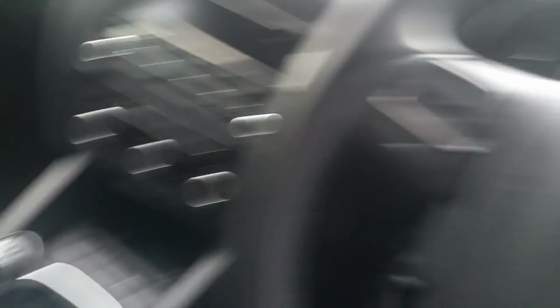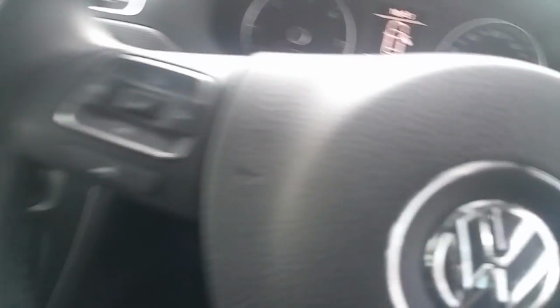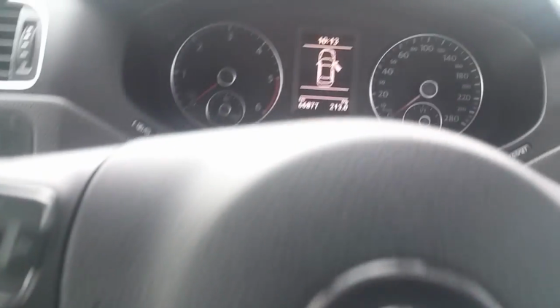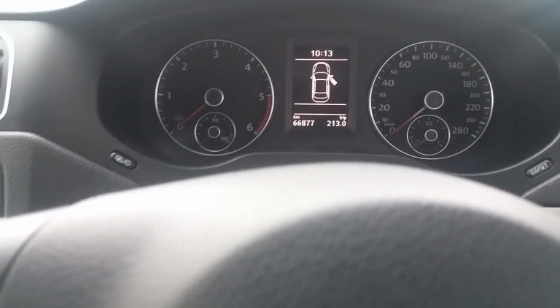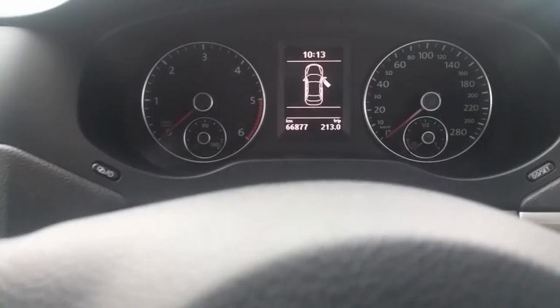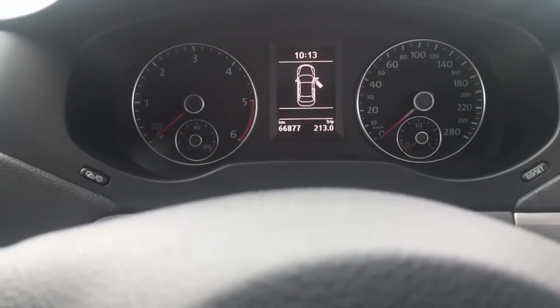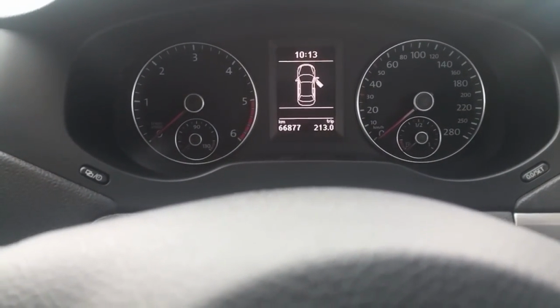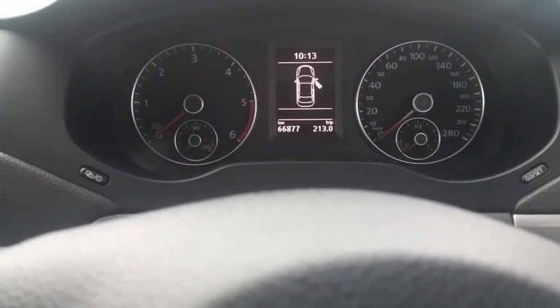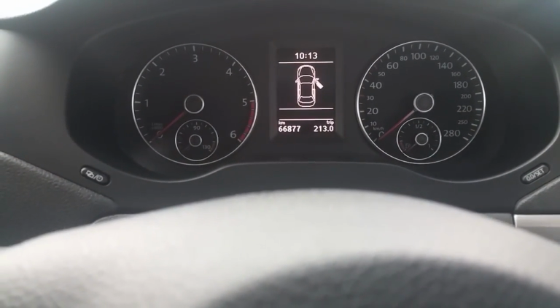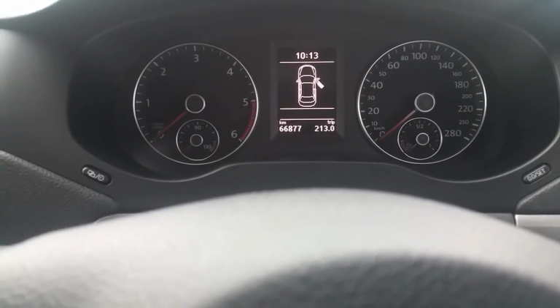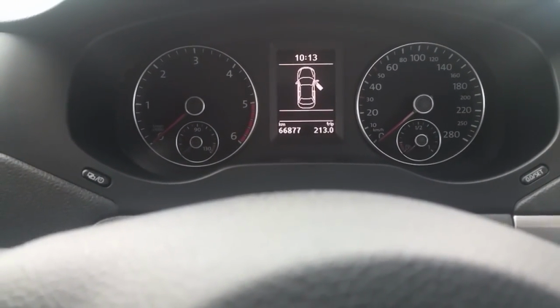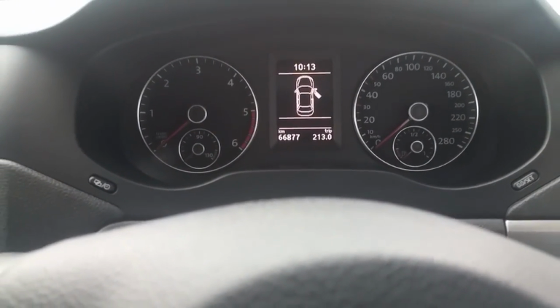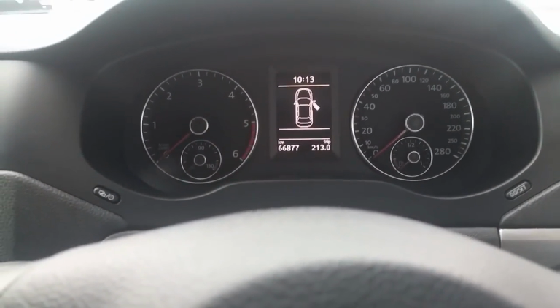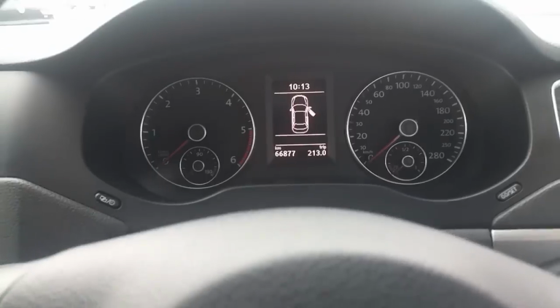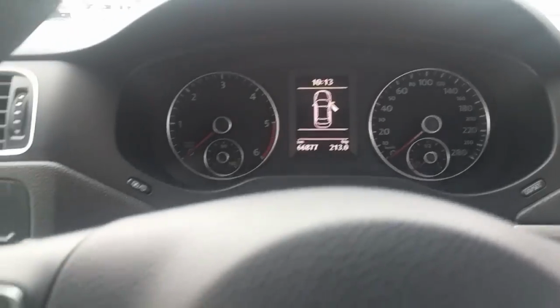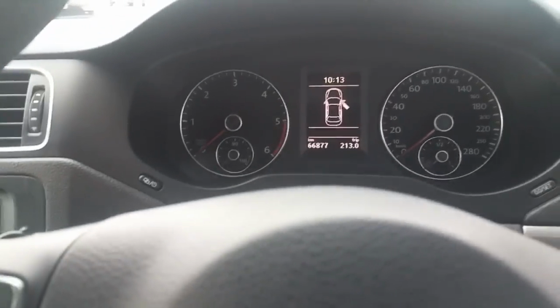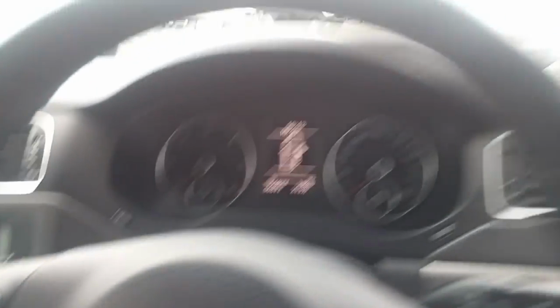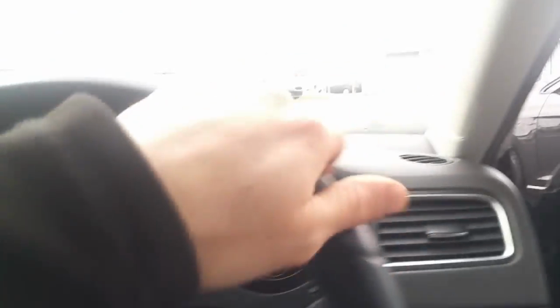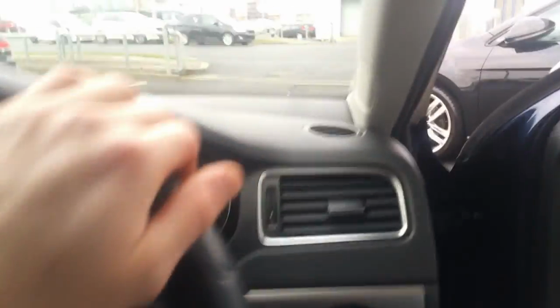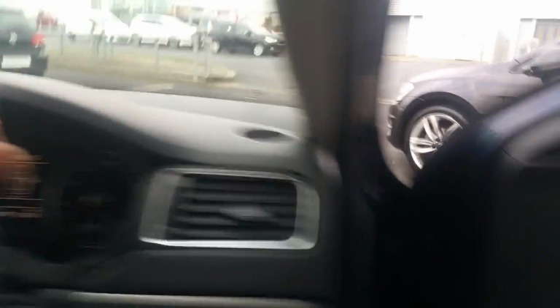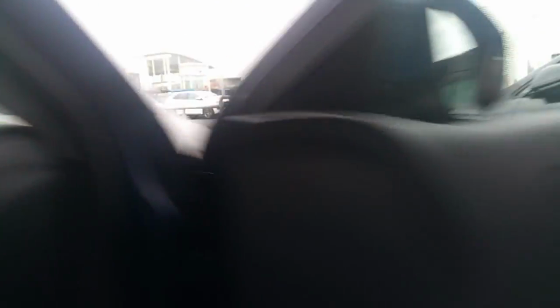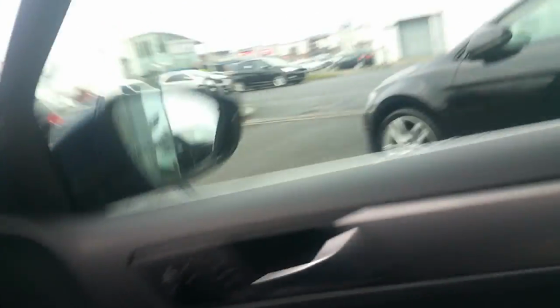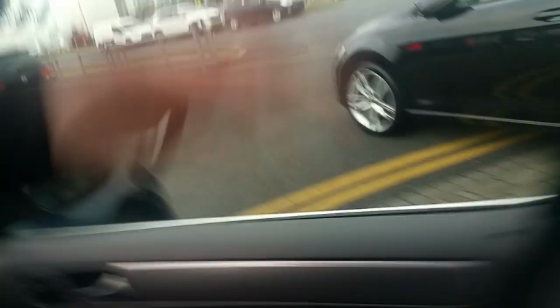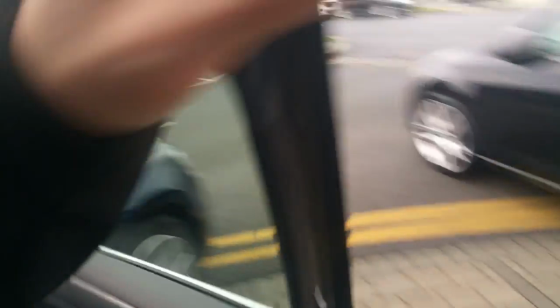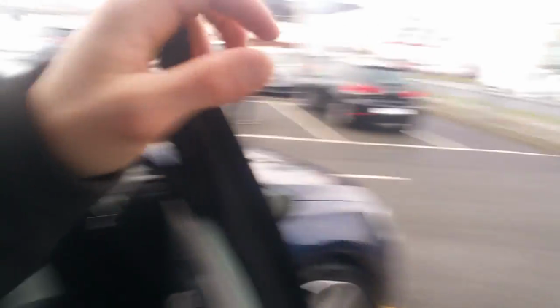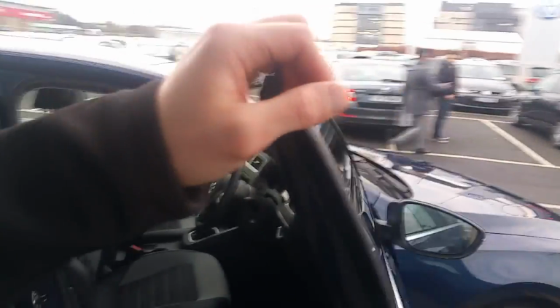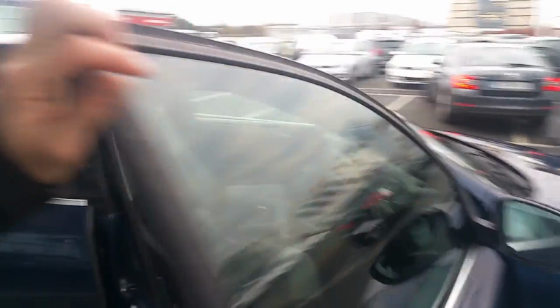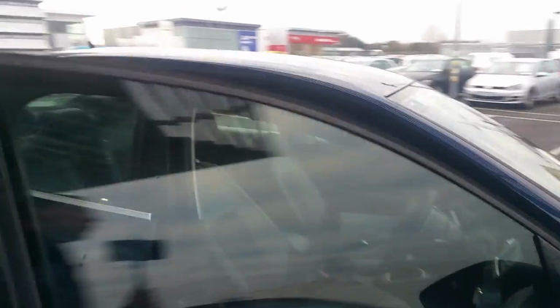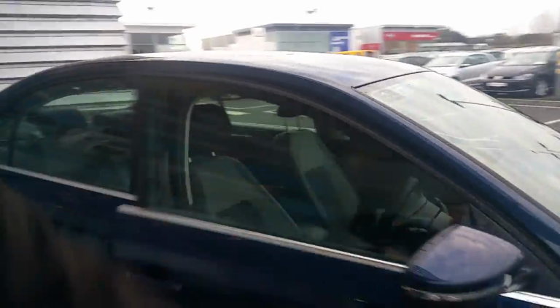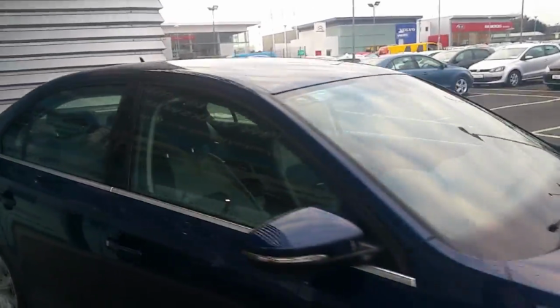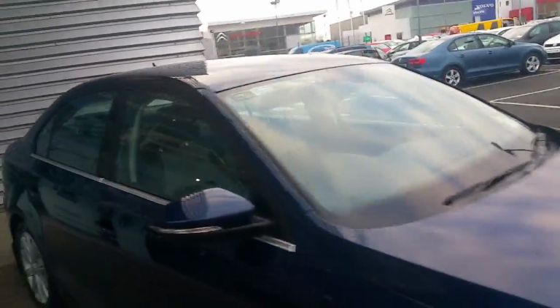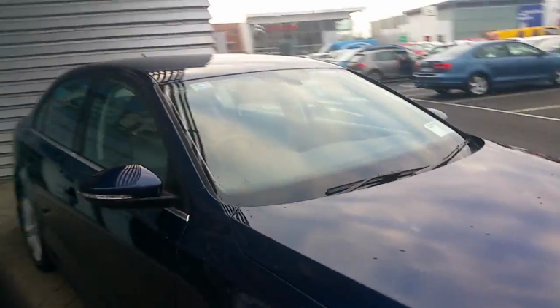This vehicle only has 66,877 kilometres. It also comes with the full service history and a one-year asphalt warranty.